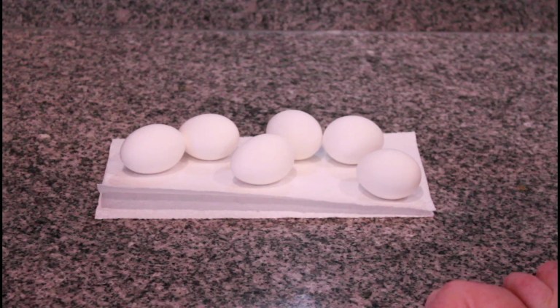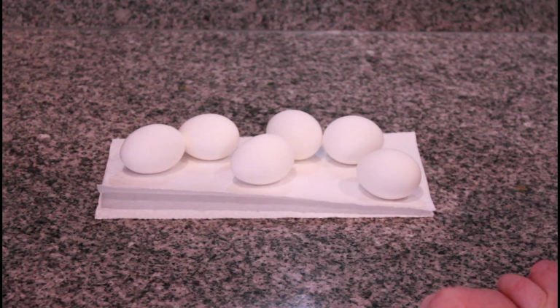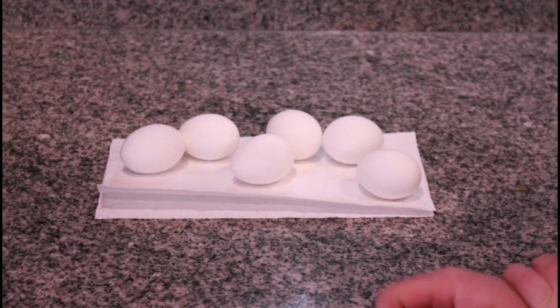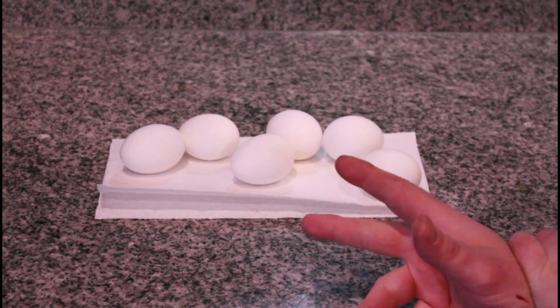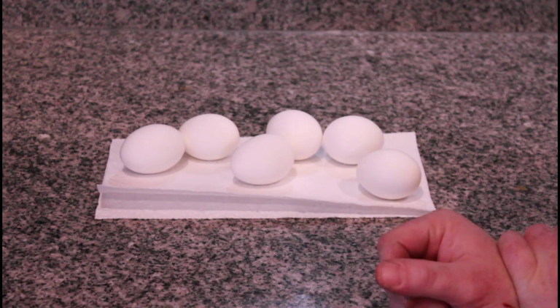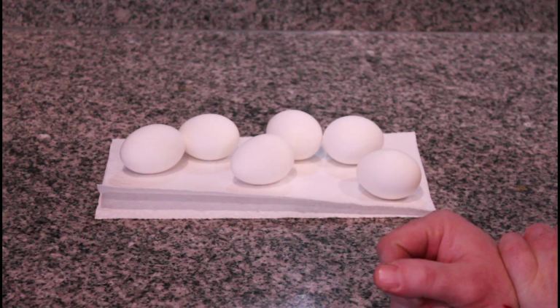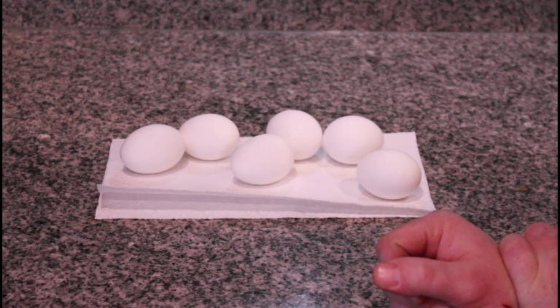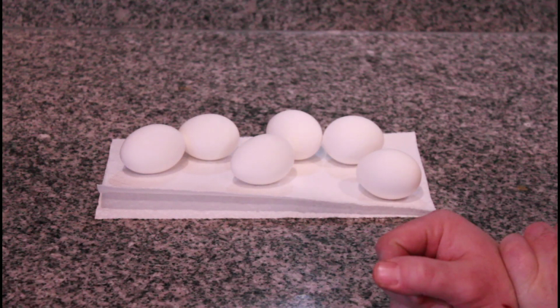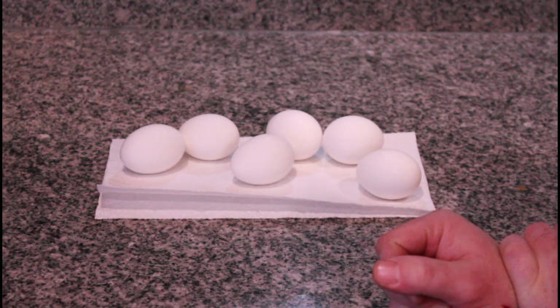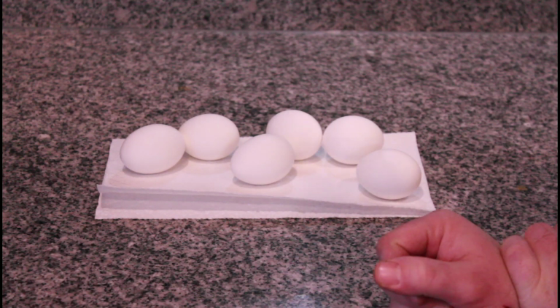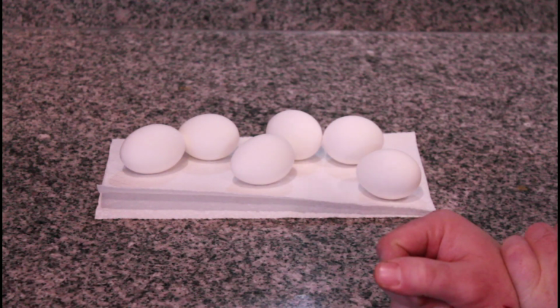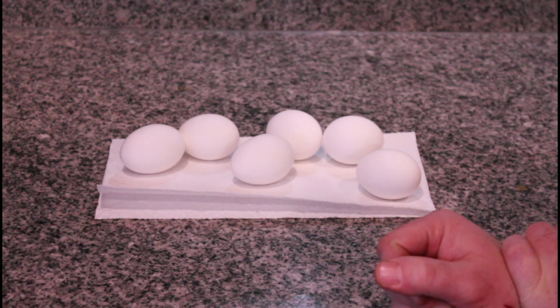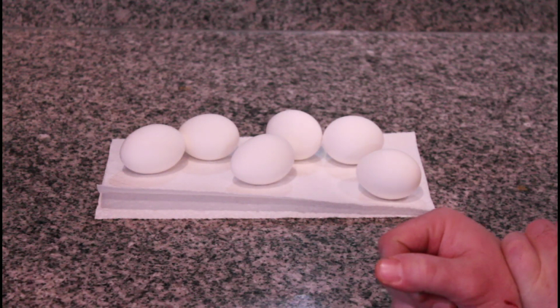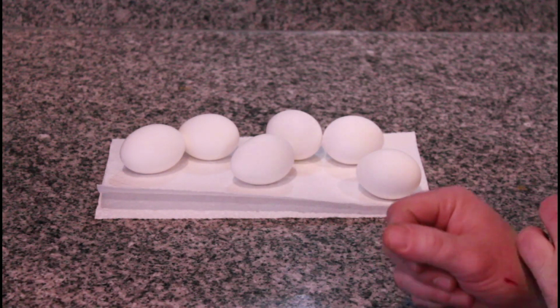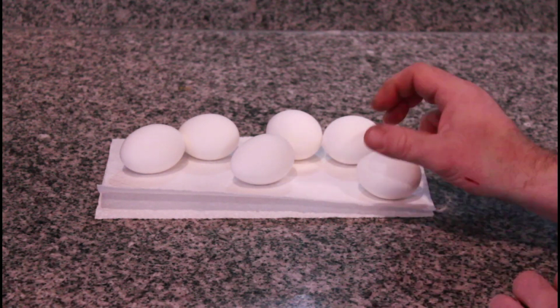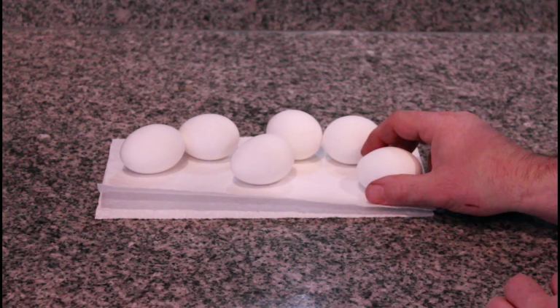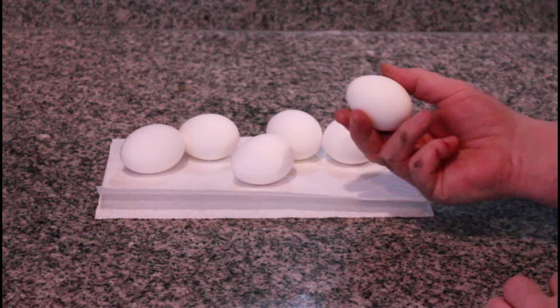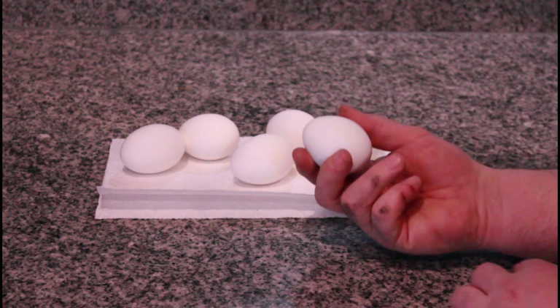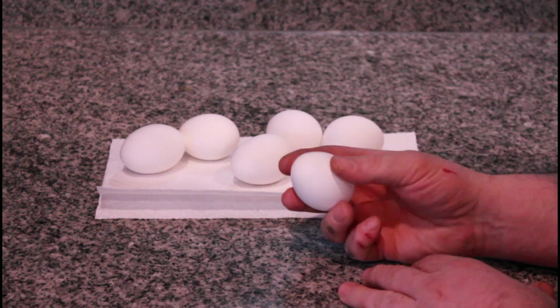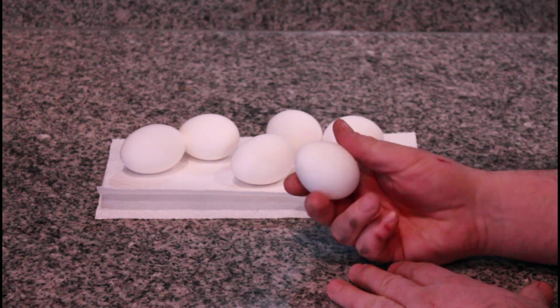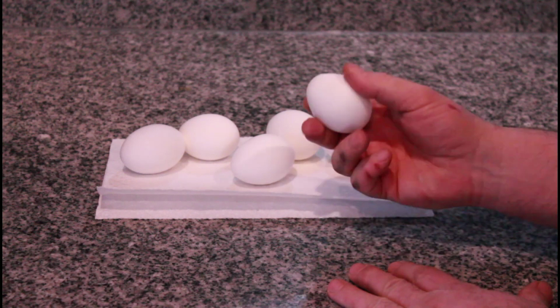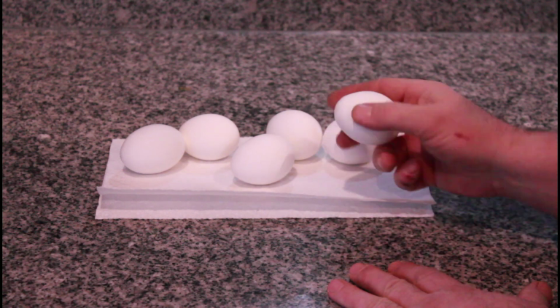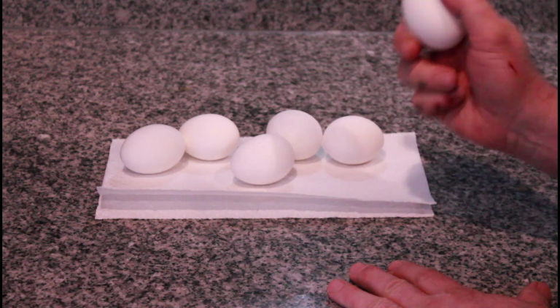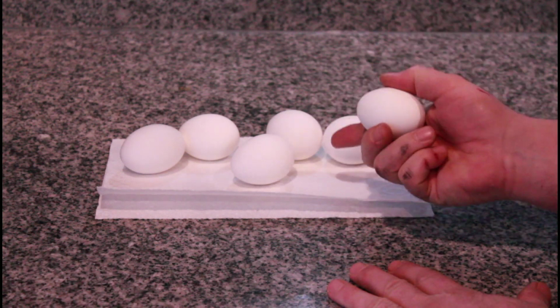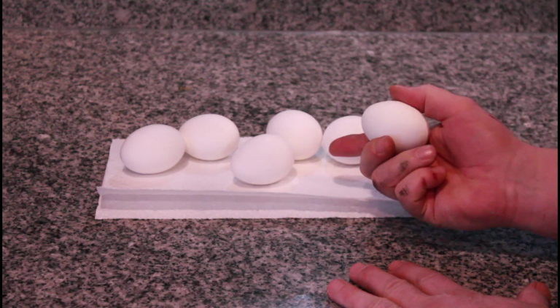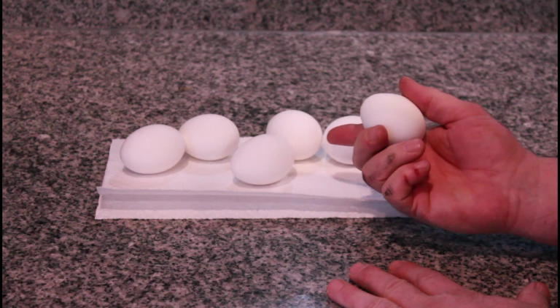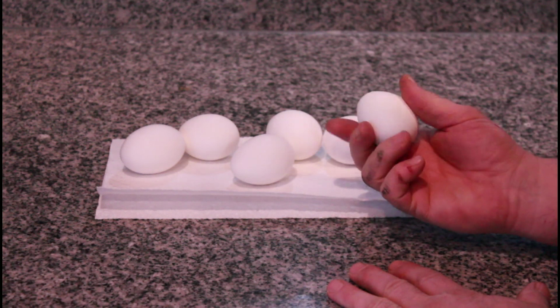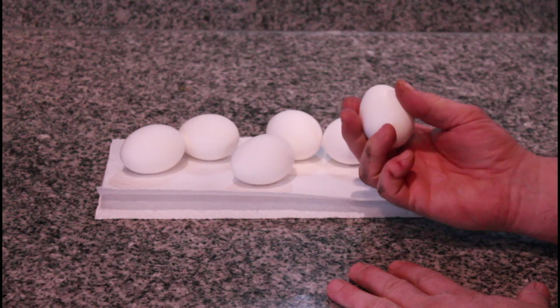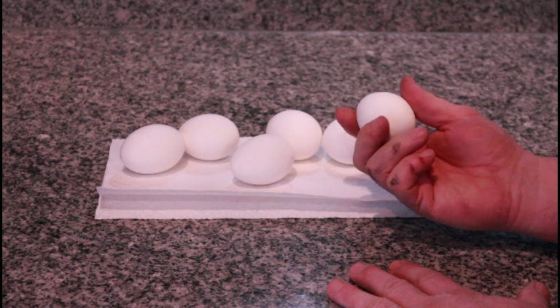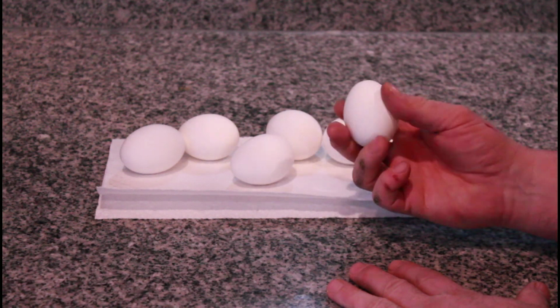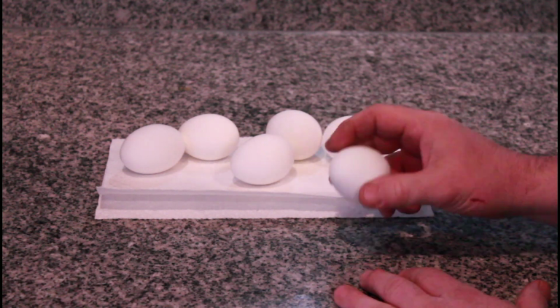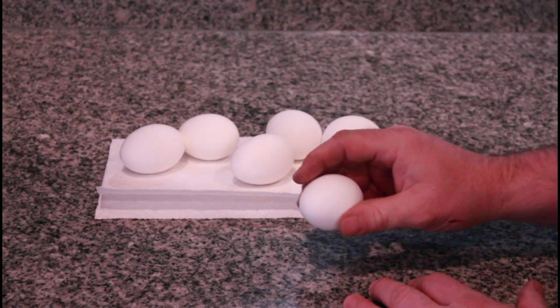This is a super fast deviled egg recipe. It's really good, only a few ingredients. We're gonna start with six eggs and we're gonna peel these.